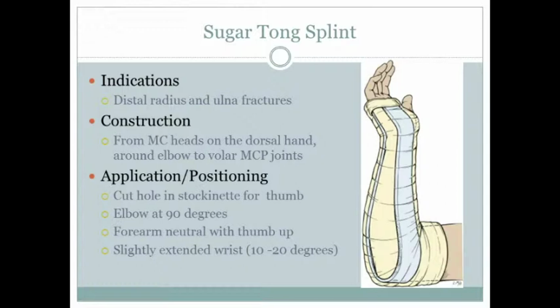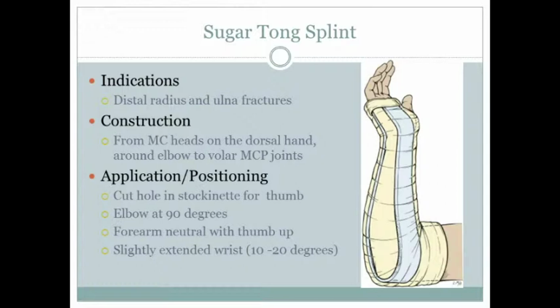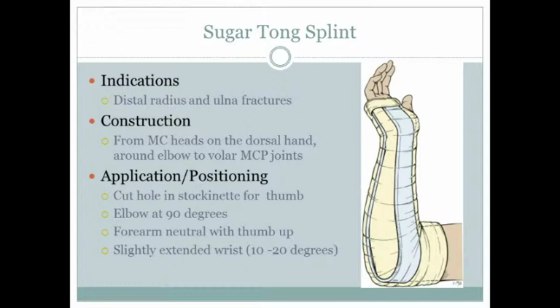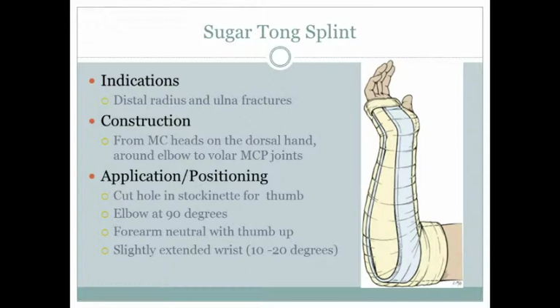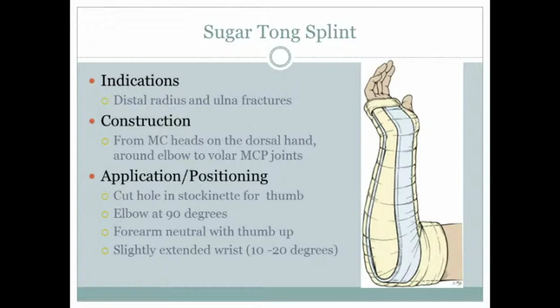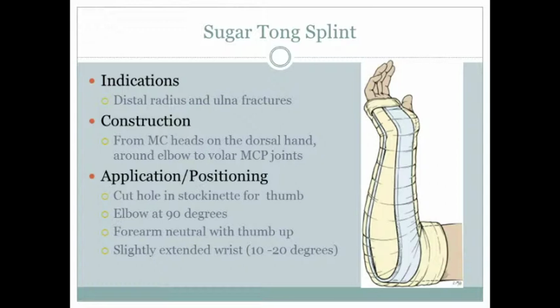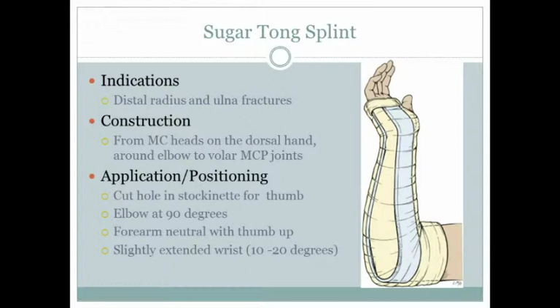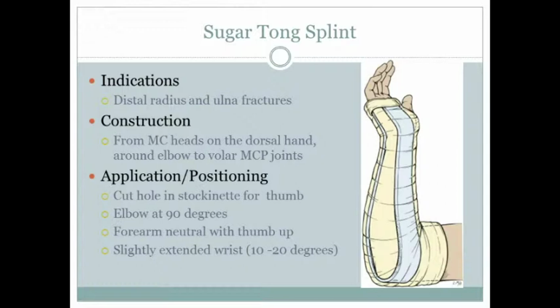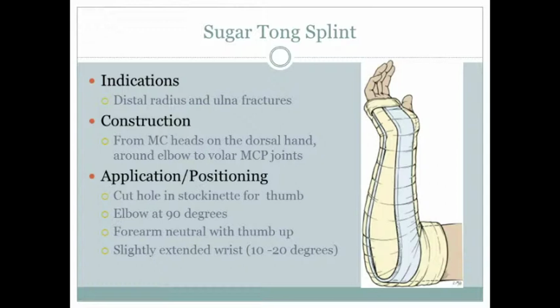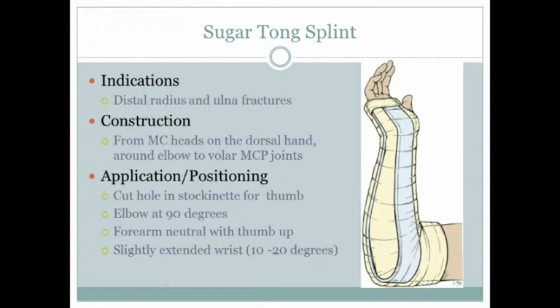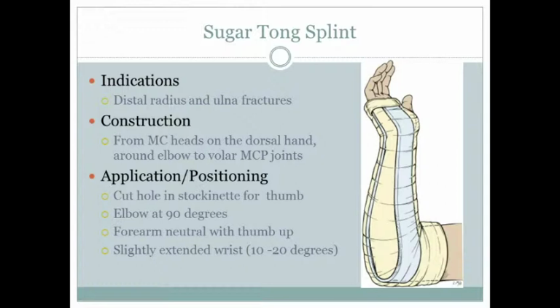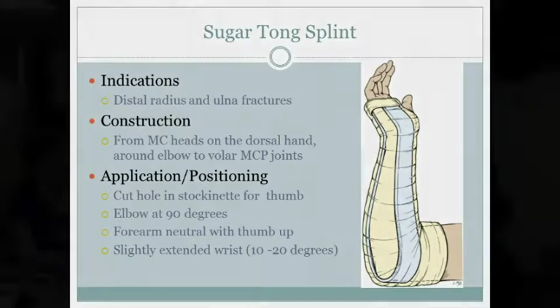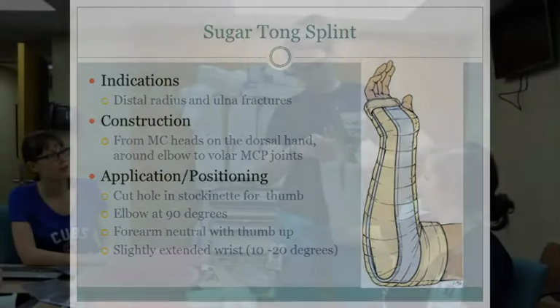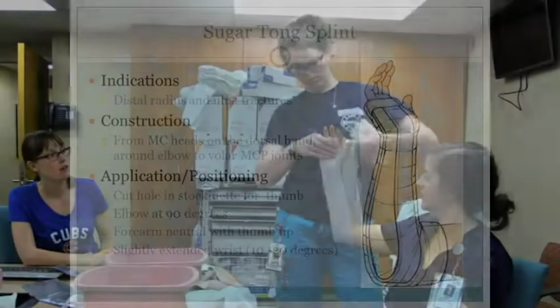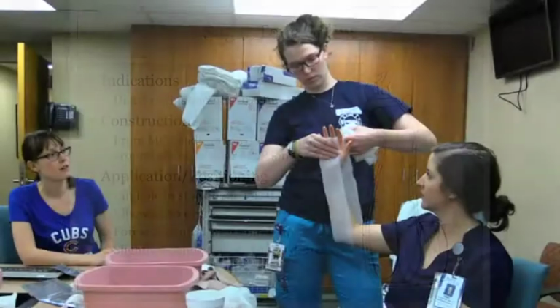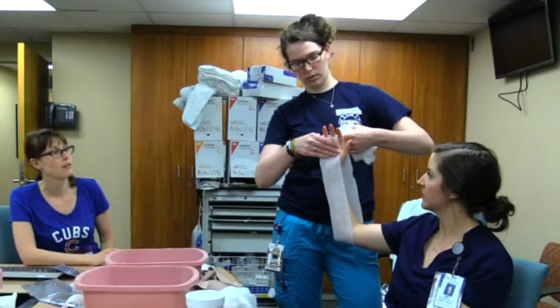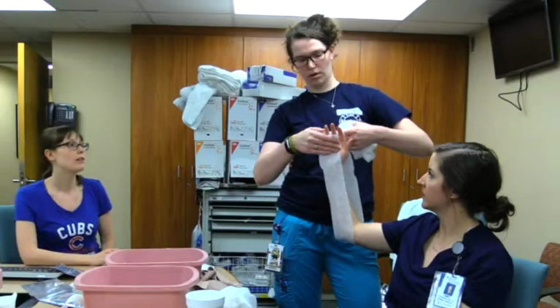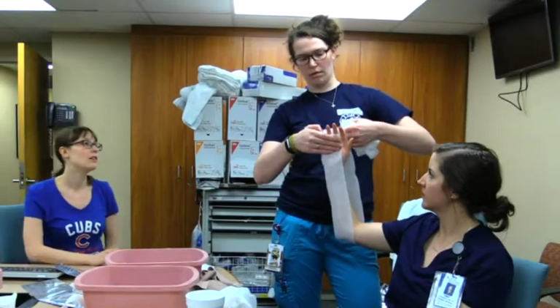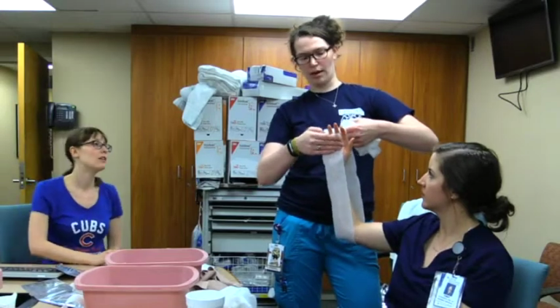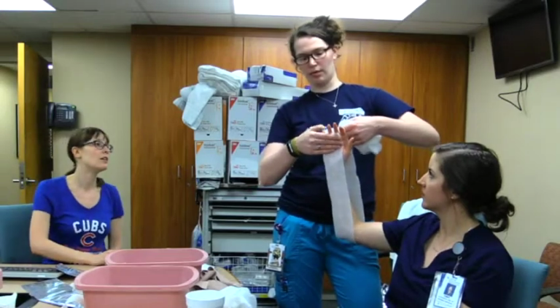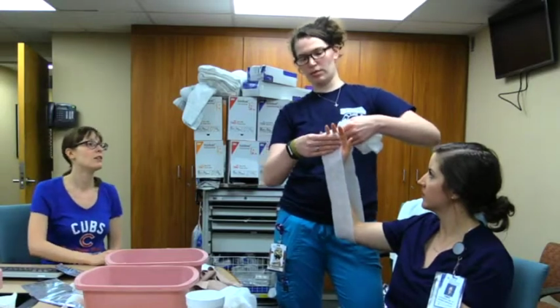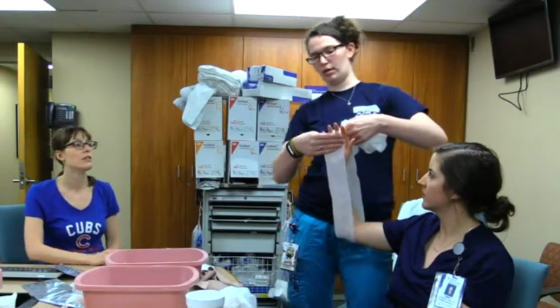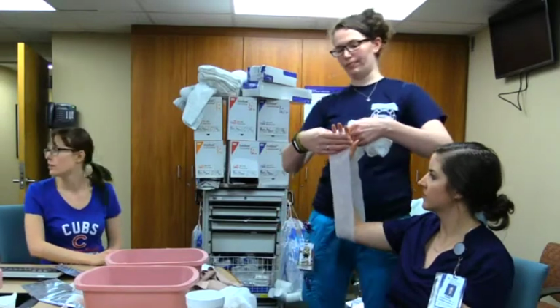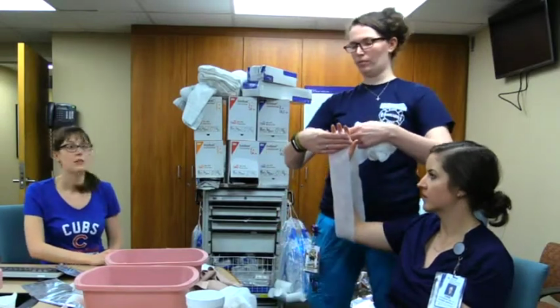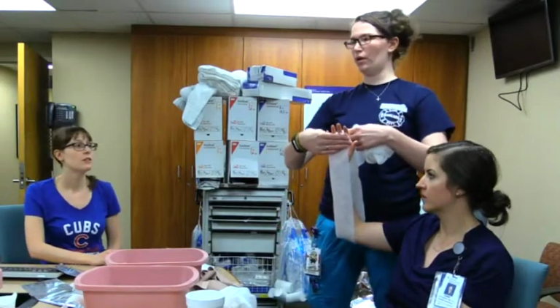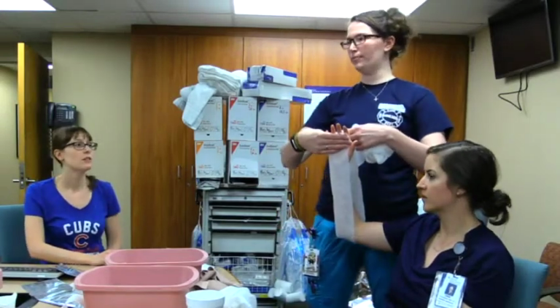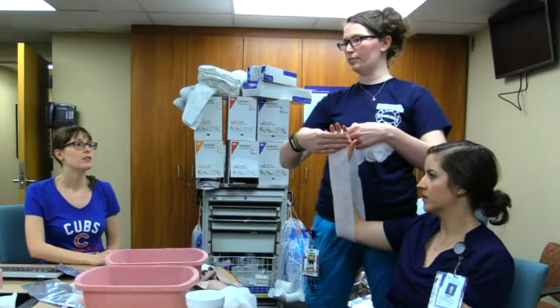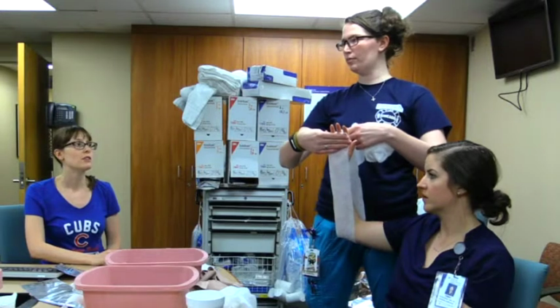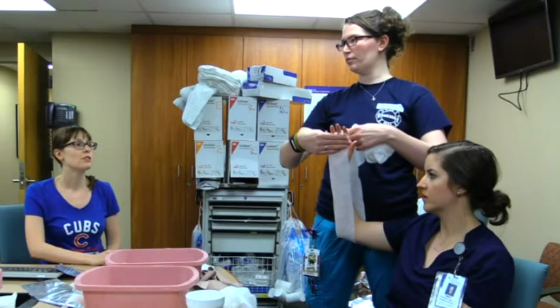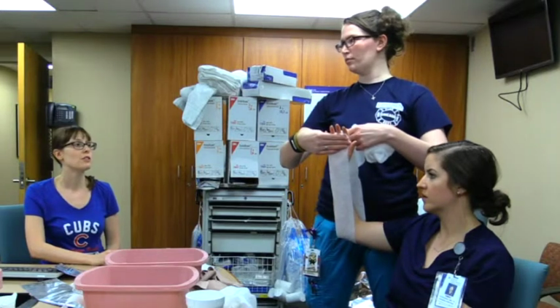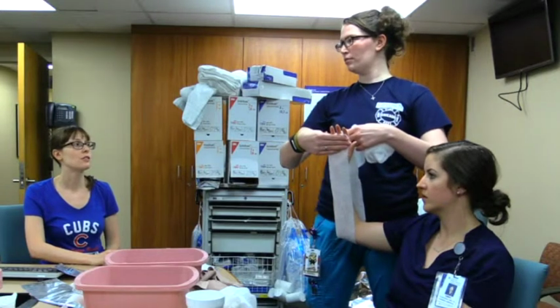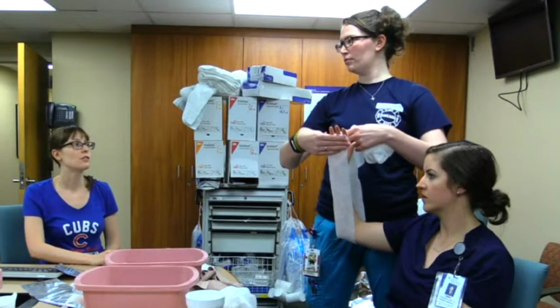So you're going to measure from here, around the elbow, back up to there. That's for any kind of wrist fracture.